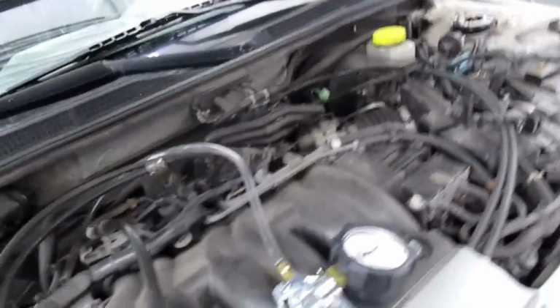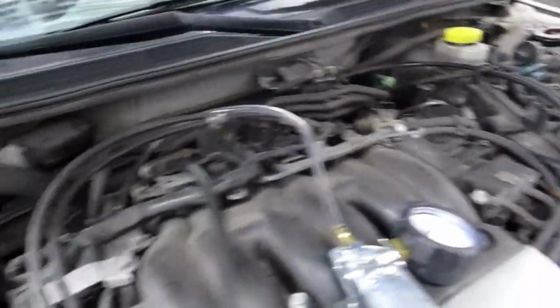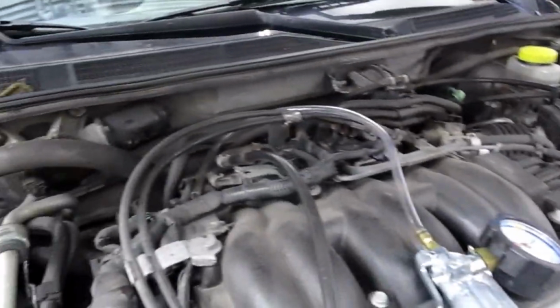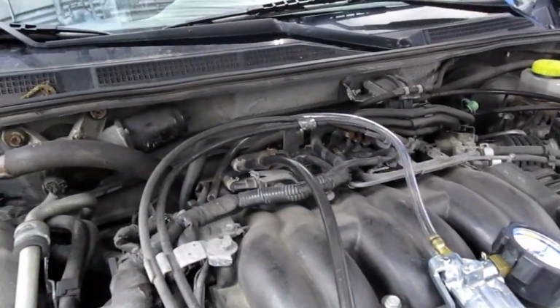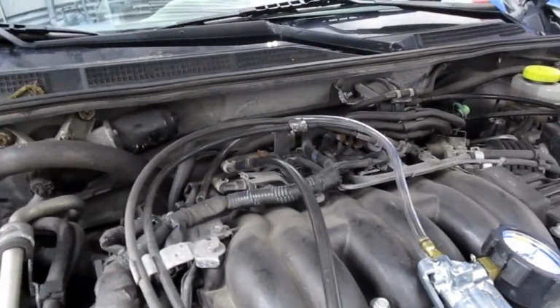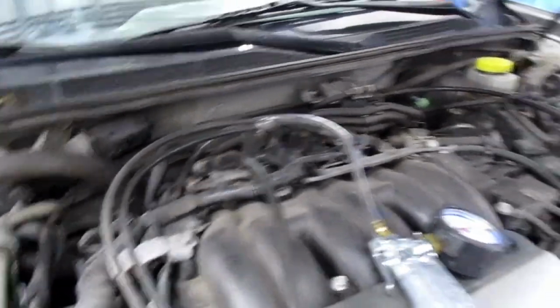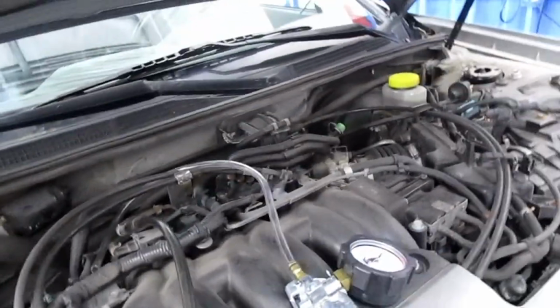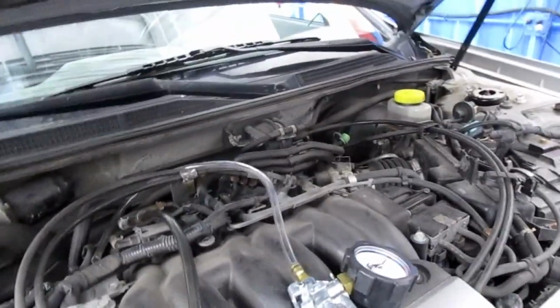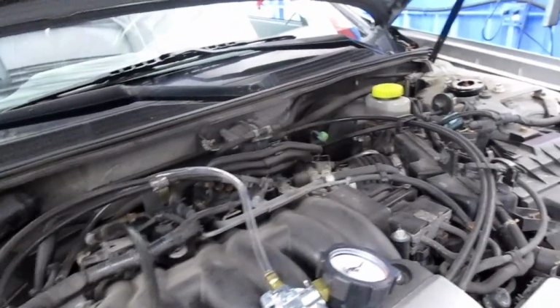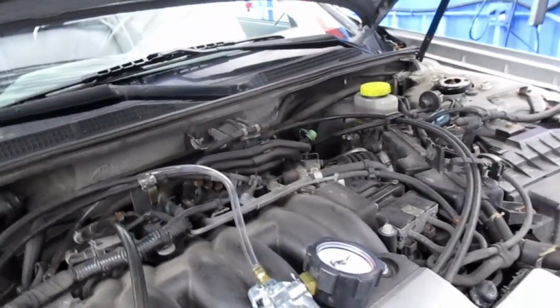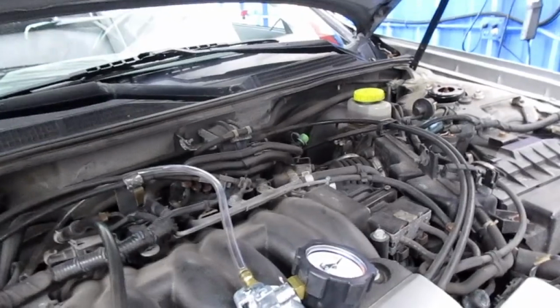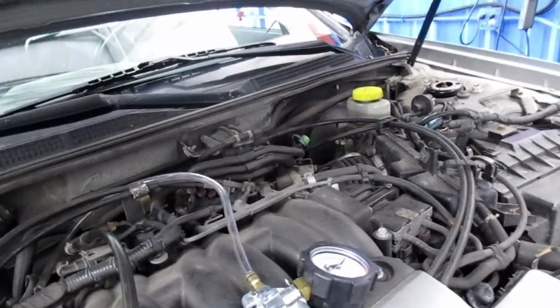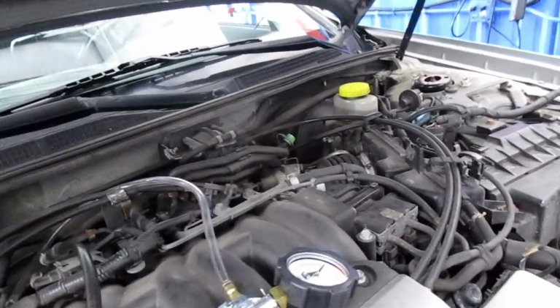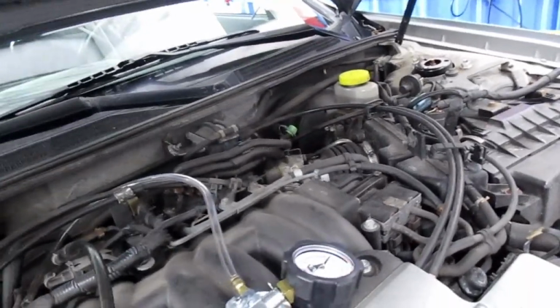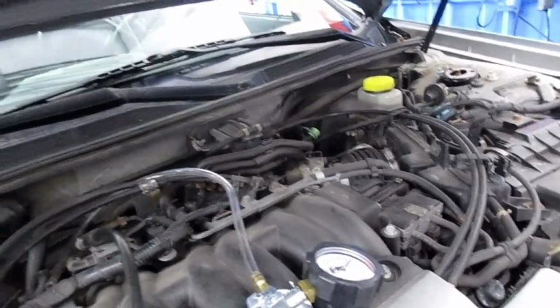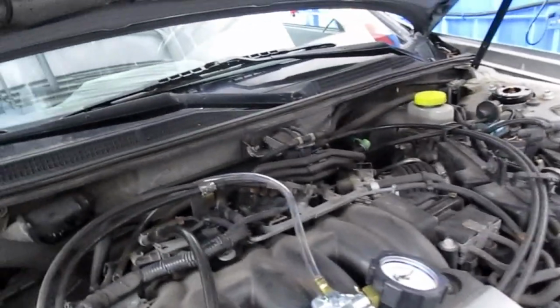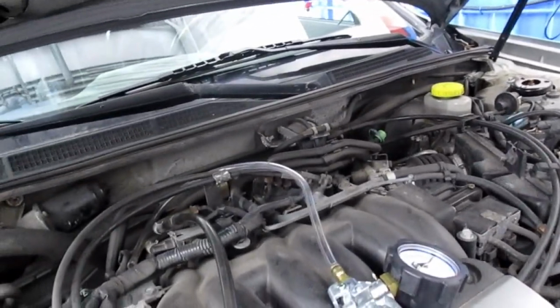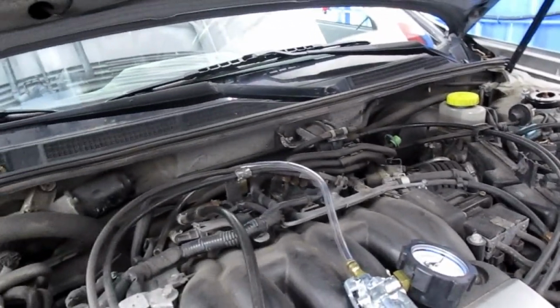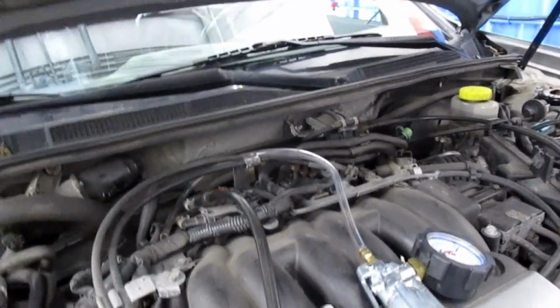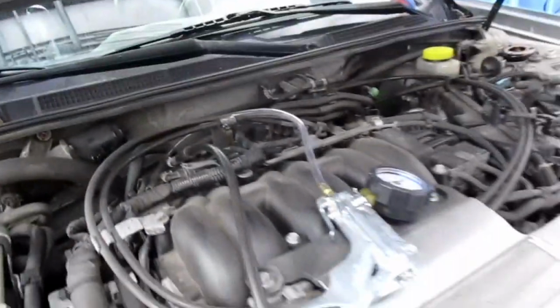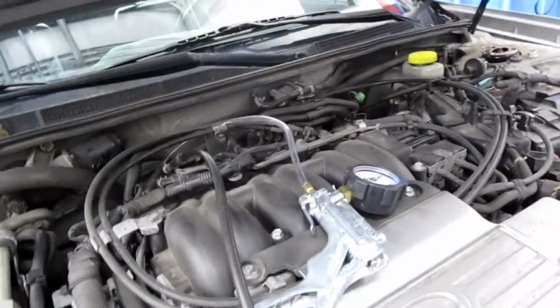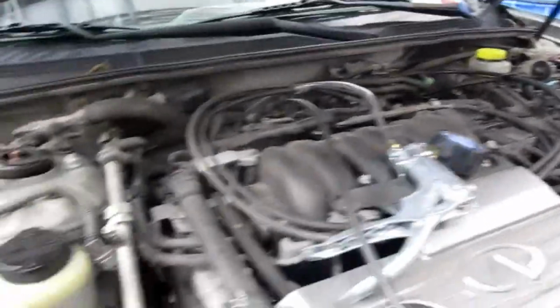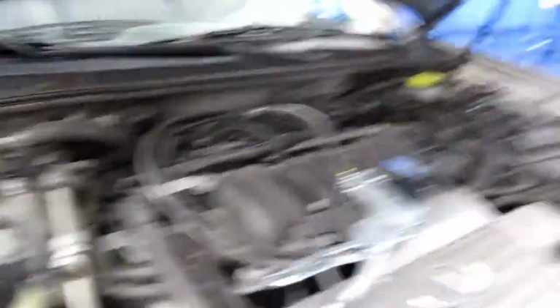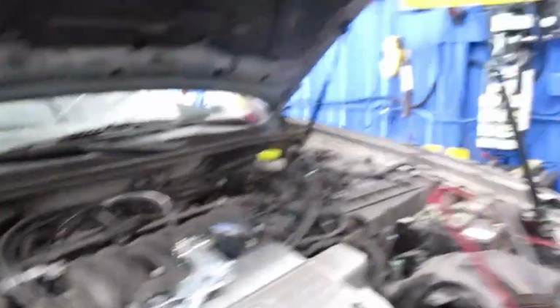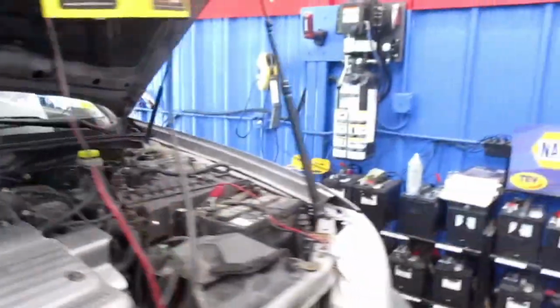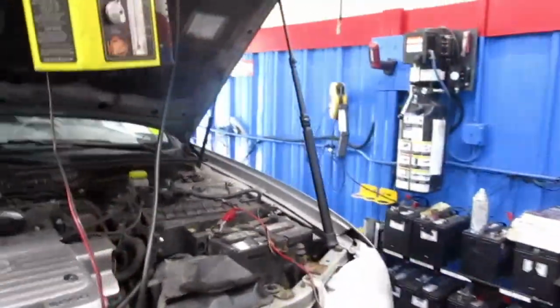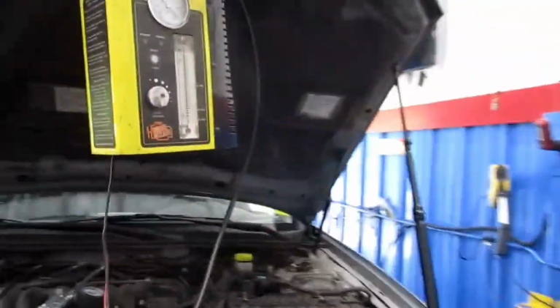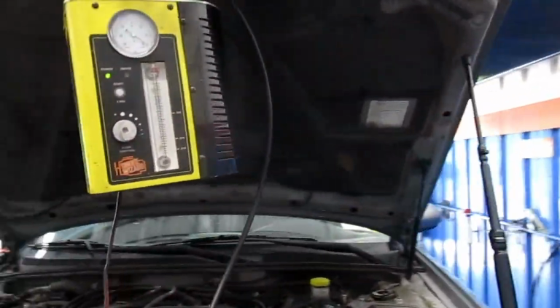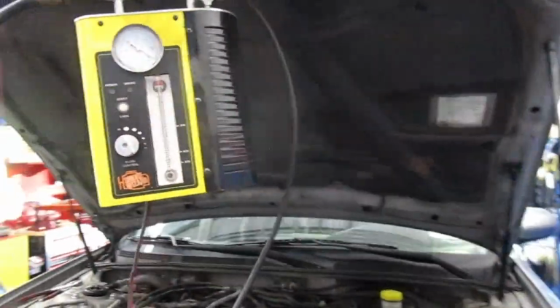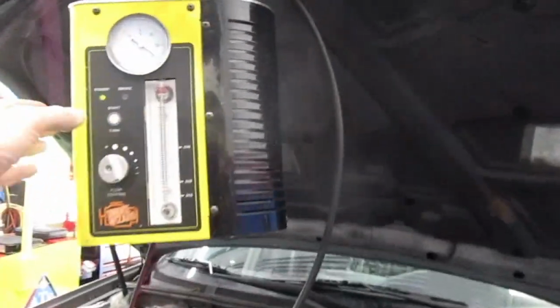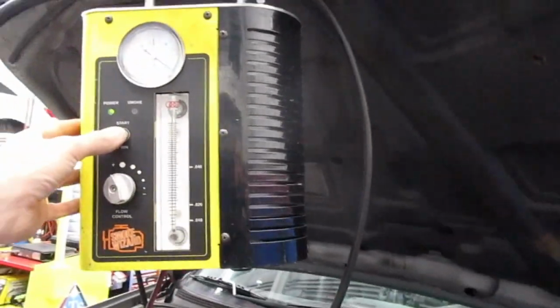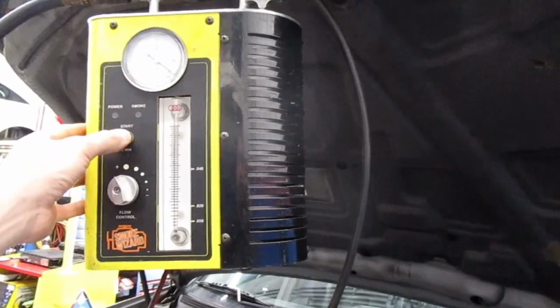If we can easily get smoke into the system without disturbing that, that's a point that can leak, and if you're at that valve you'll never find it with smoke. So I've got a smoke machine hooked up. I'm going to hit start on that and we're going to go.